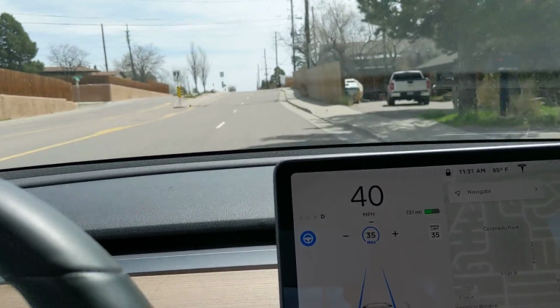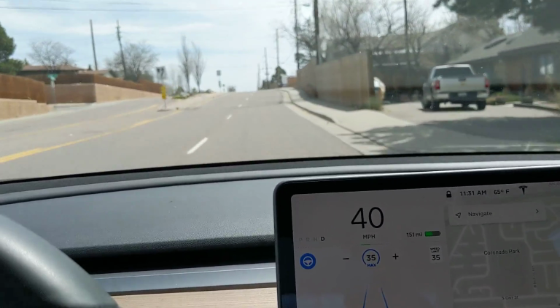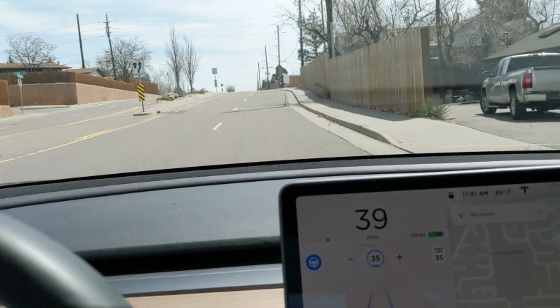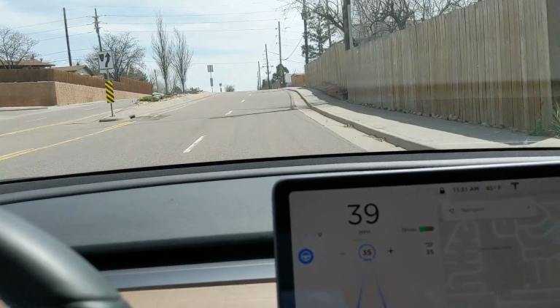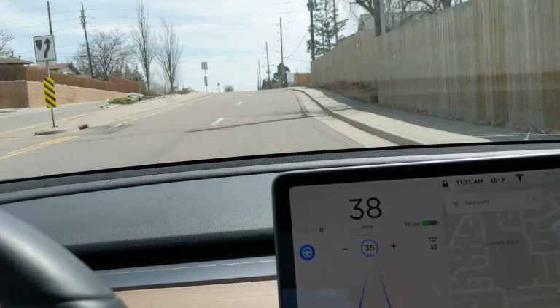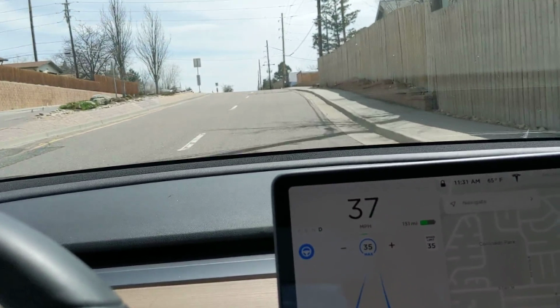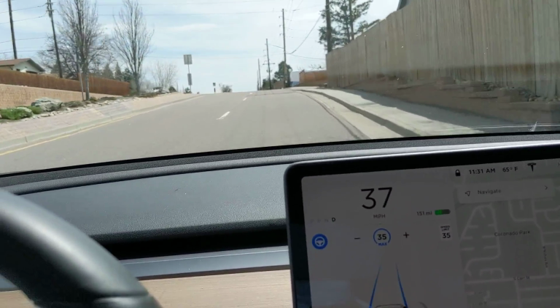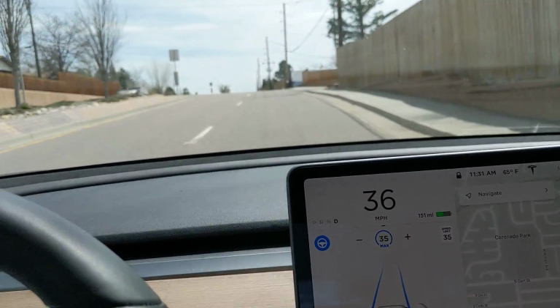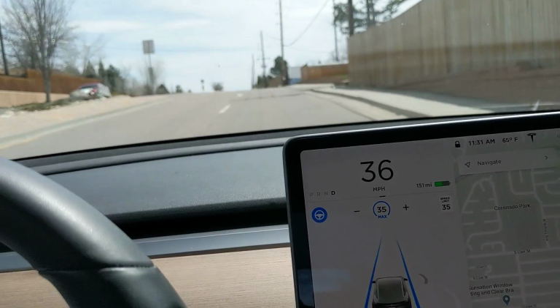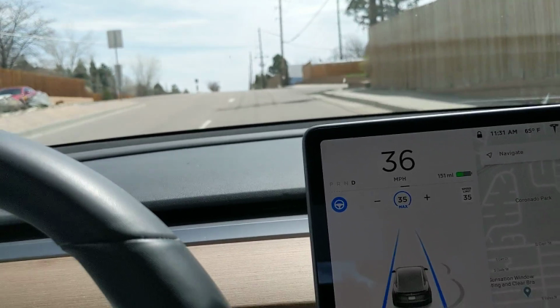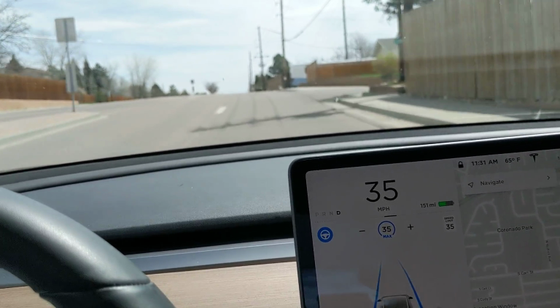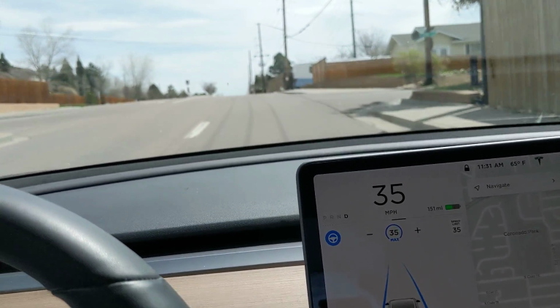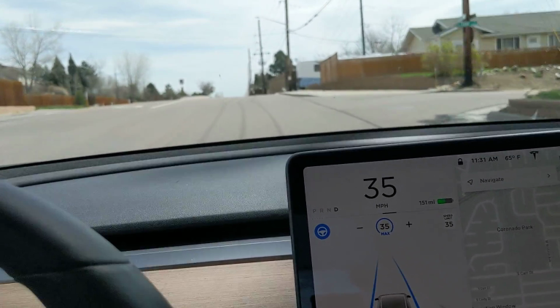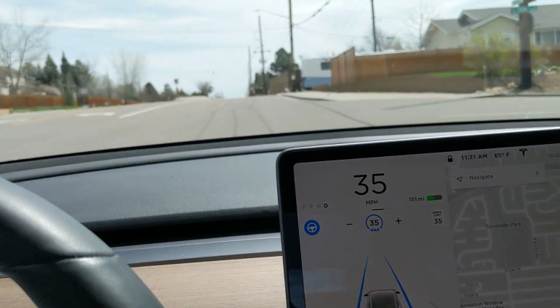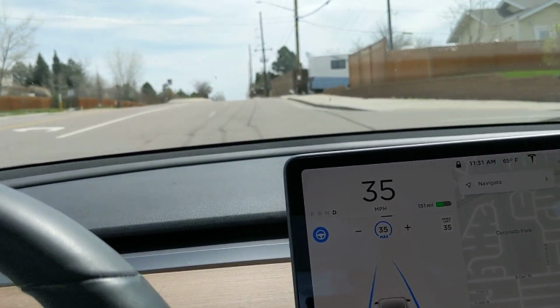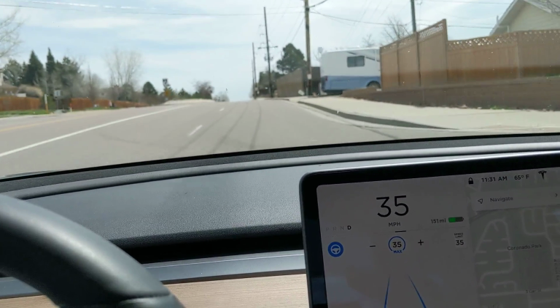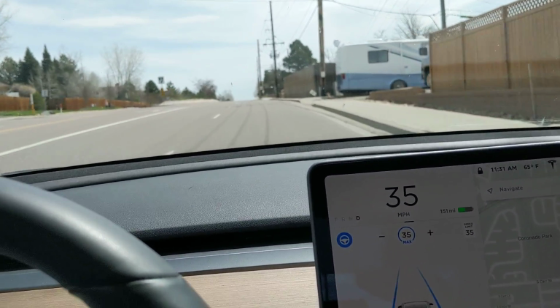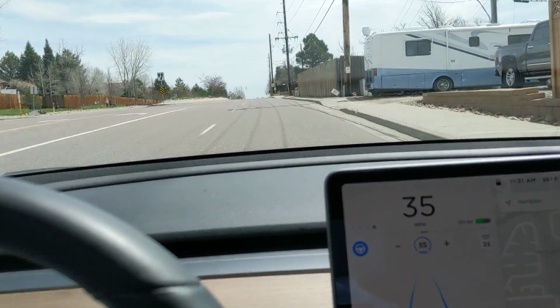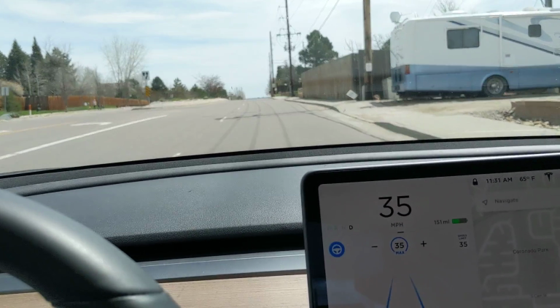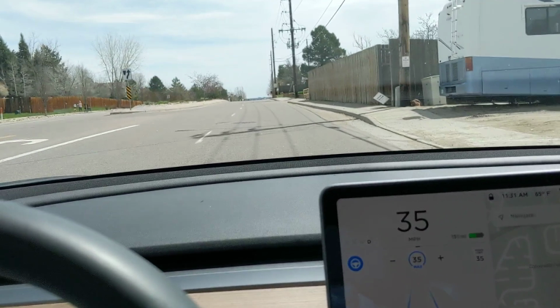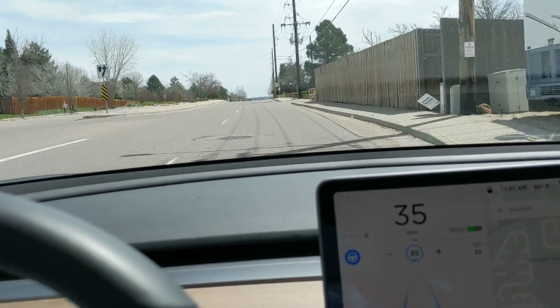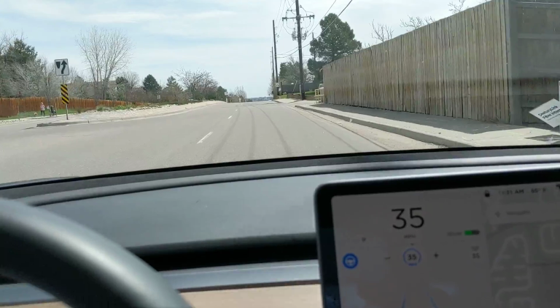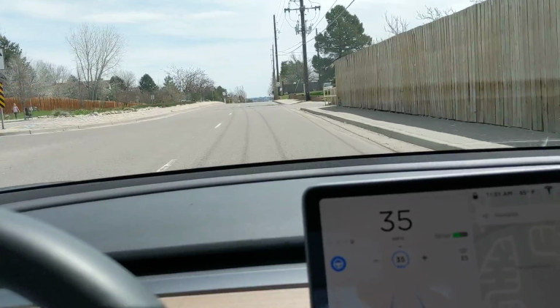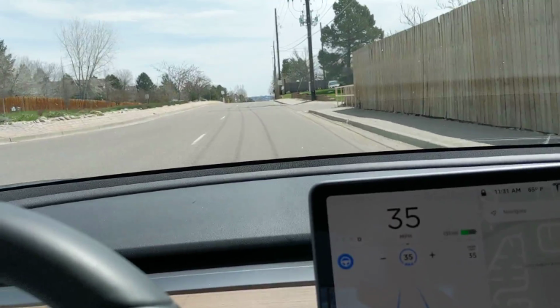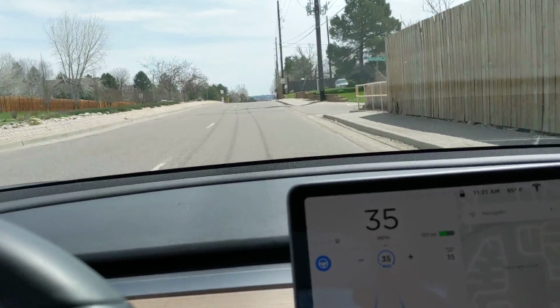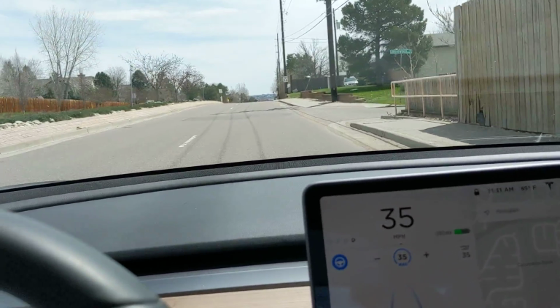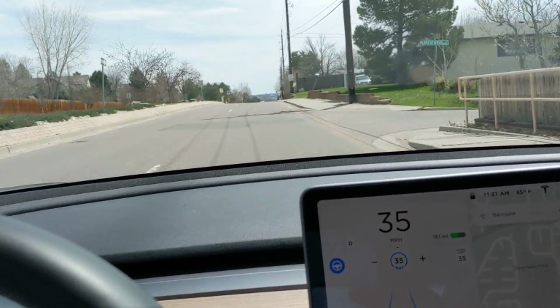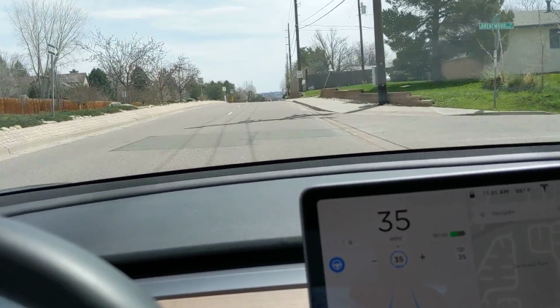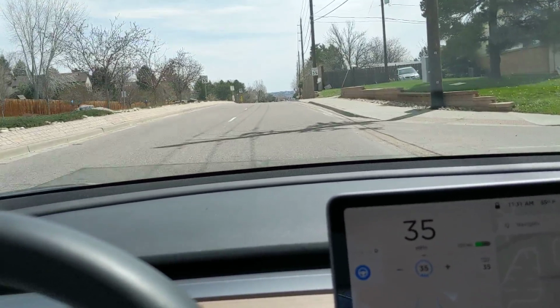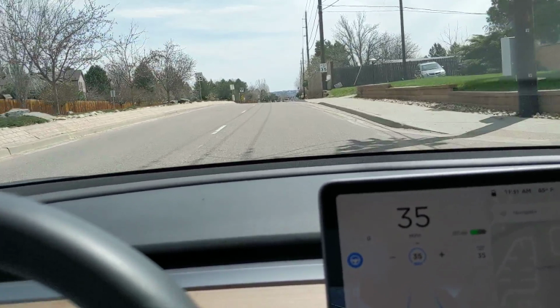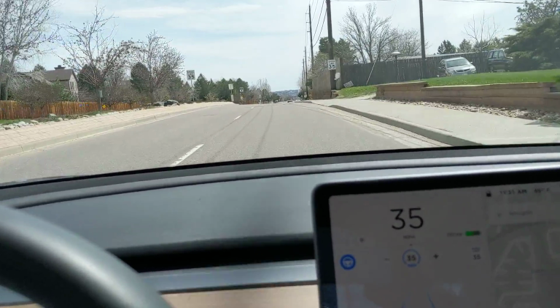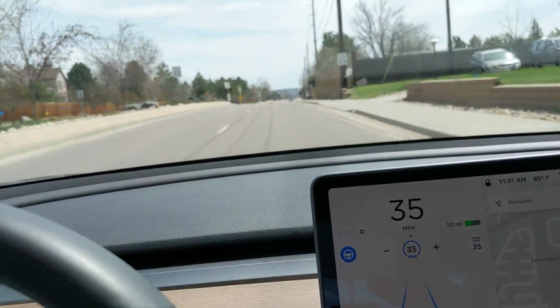His channel's called Dirty Tesla because he's got to drive a mile or so on a dirt road every day, so his Model 3 is typically not clean on the outside.